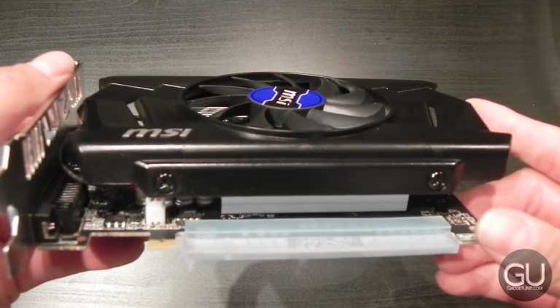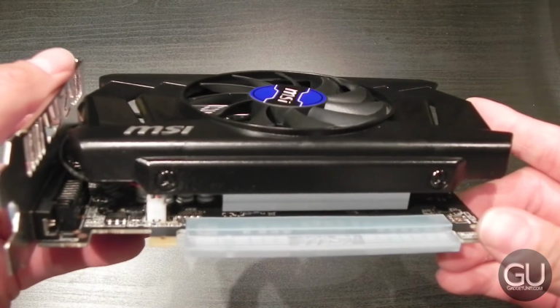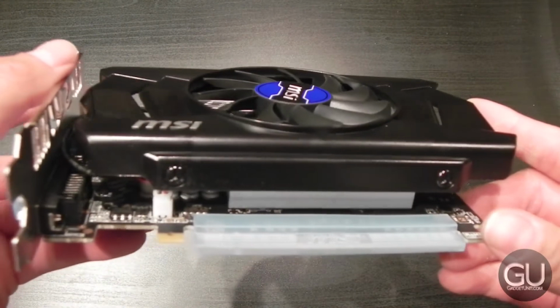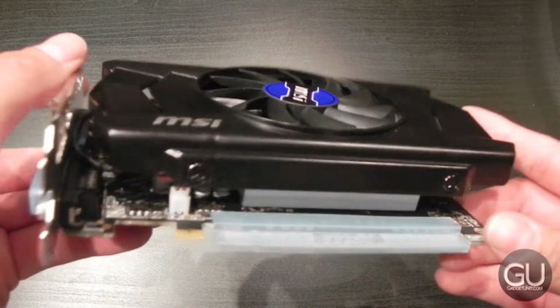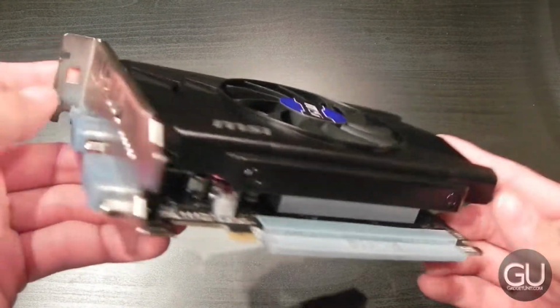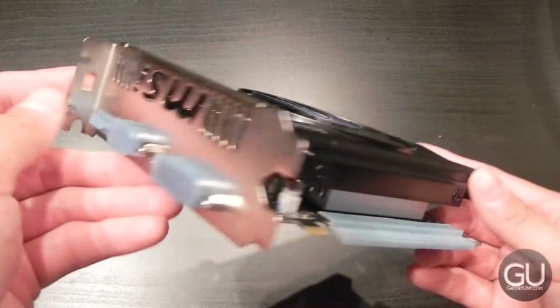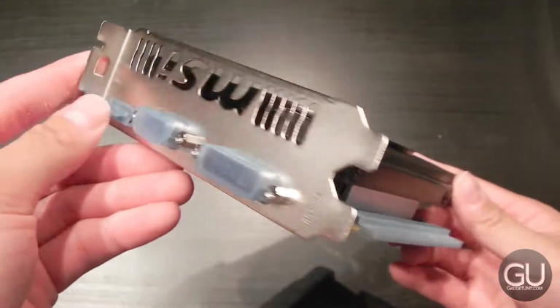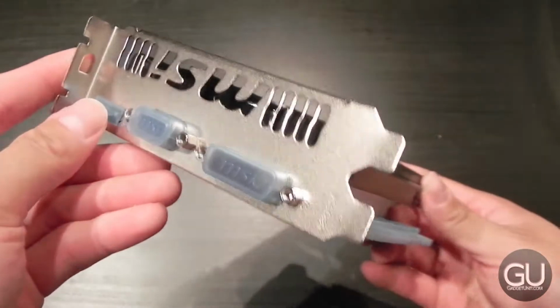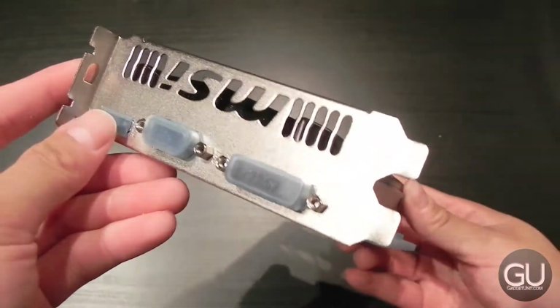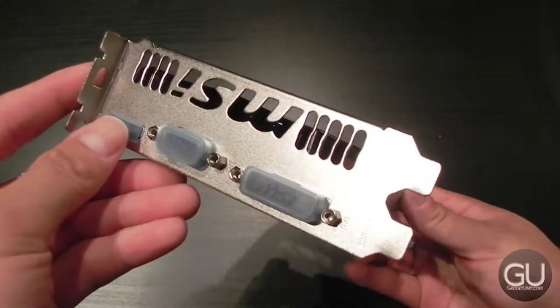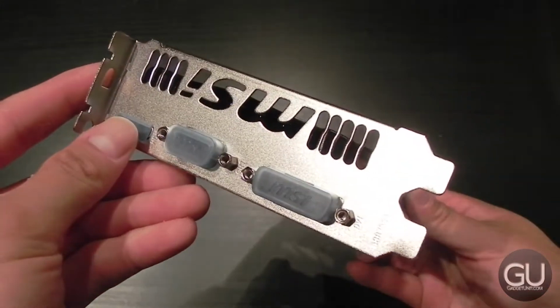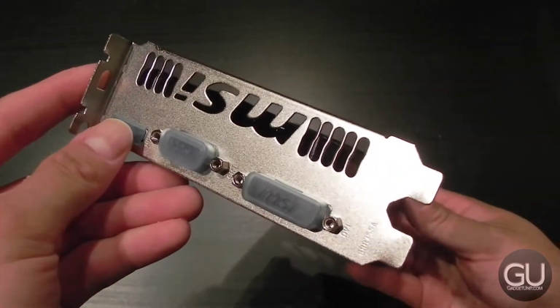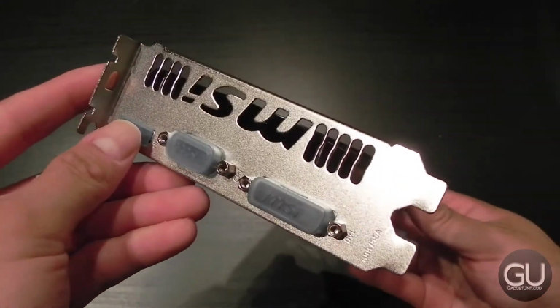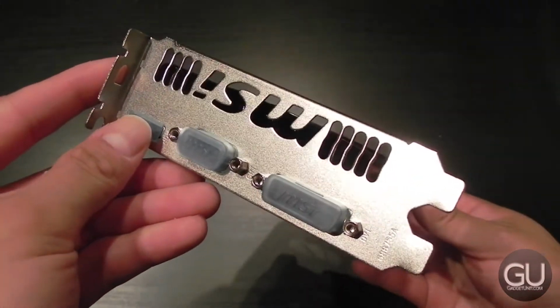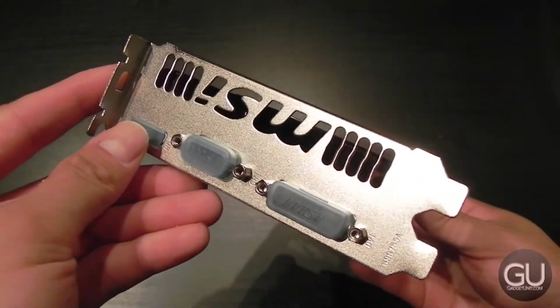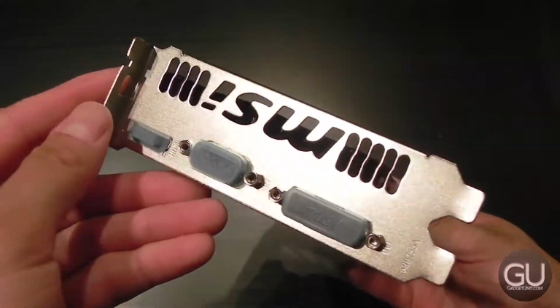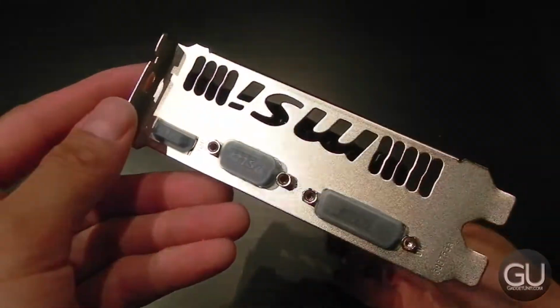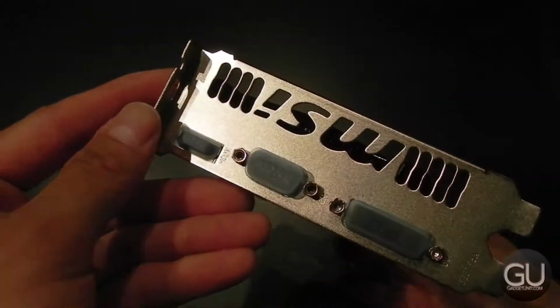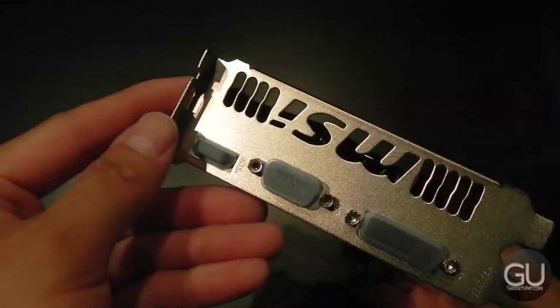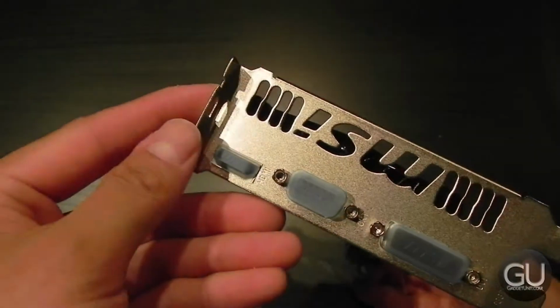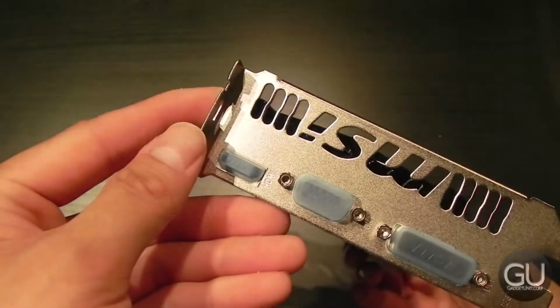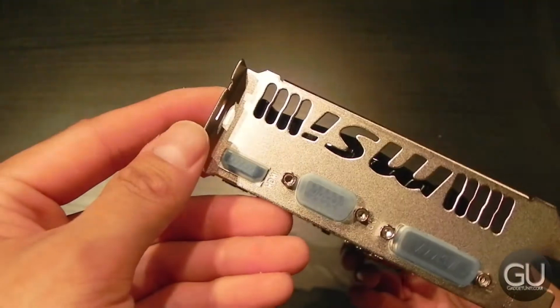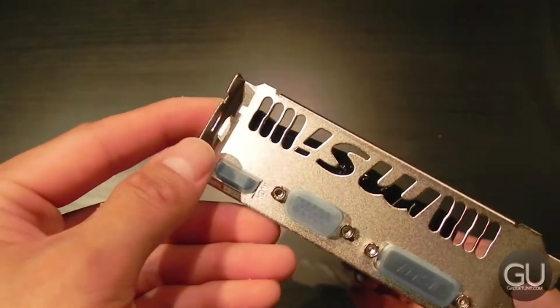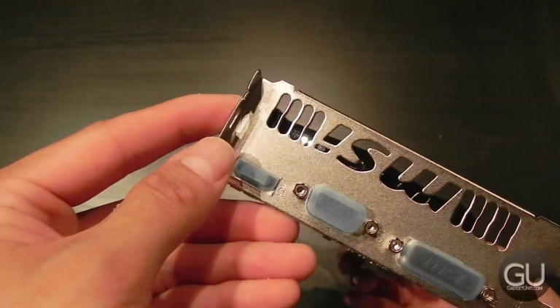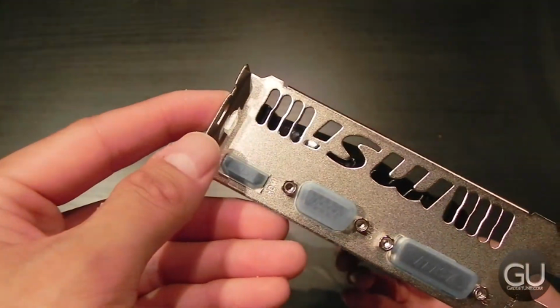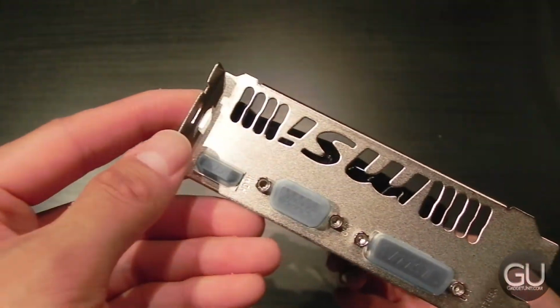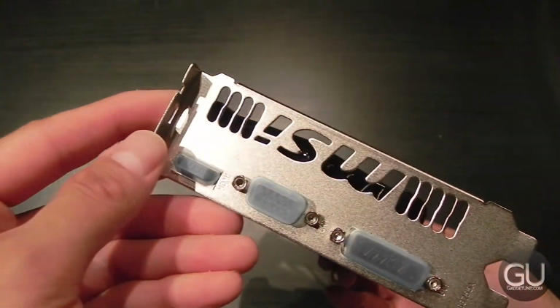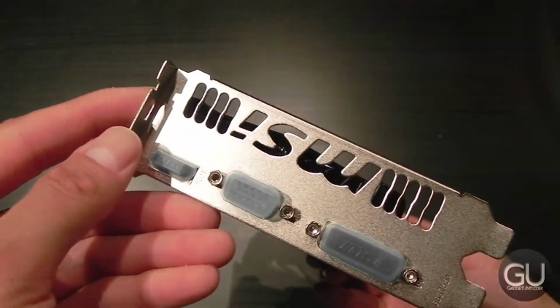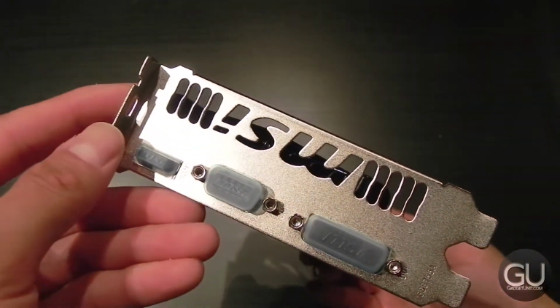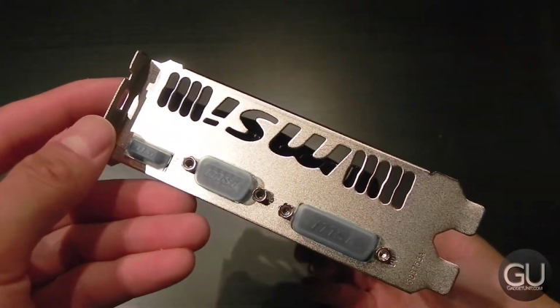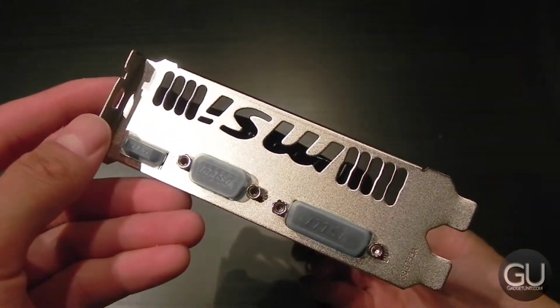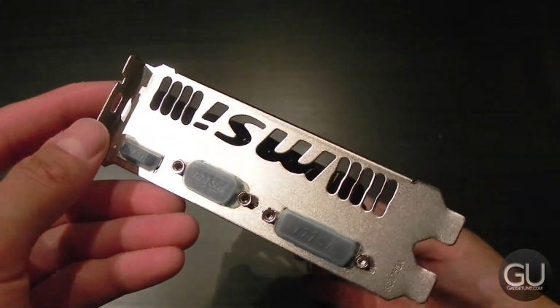It has a dual-slot design, so it does have a pretty sizable heatsink for this particular GPU. On the back, we have a DVI out, VGA out, as well as an HDMI out.